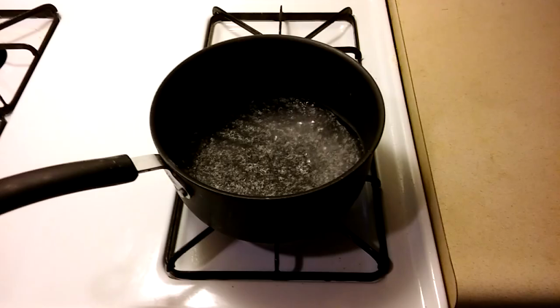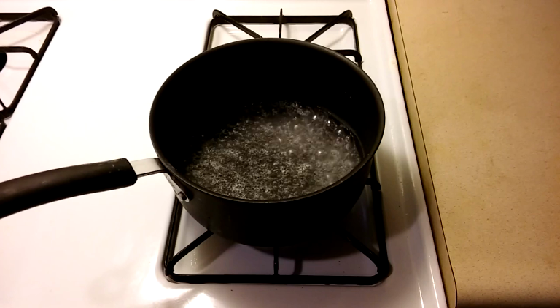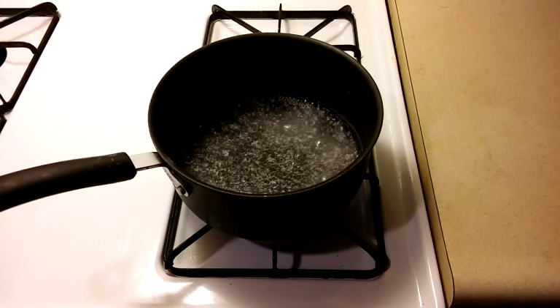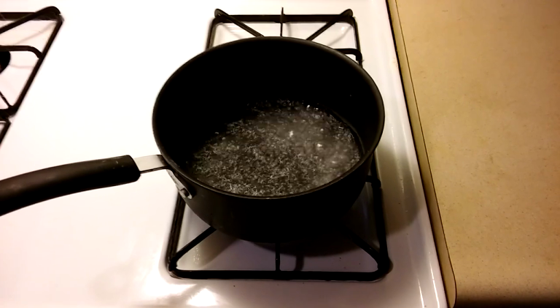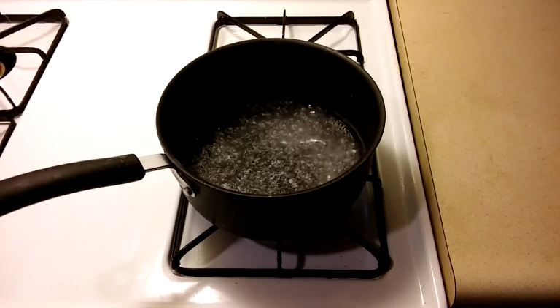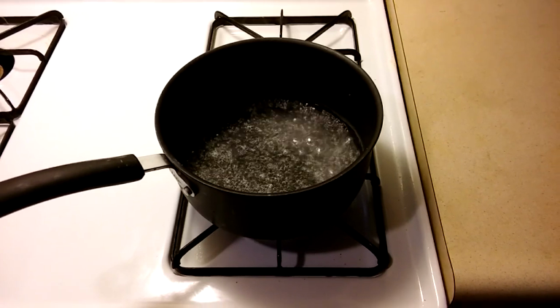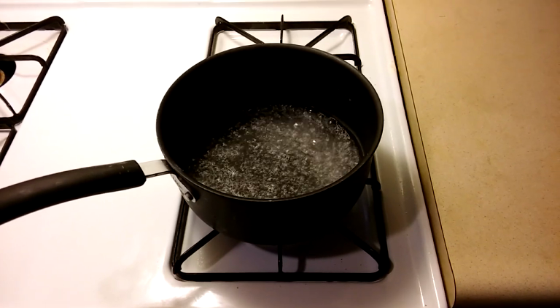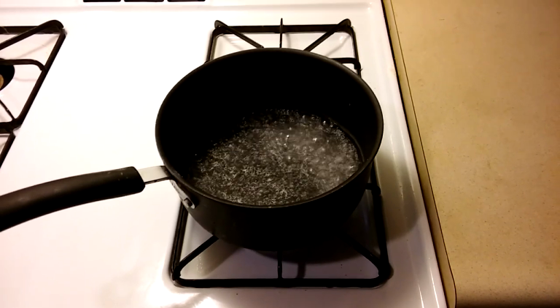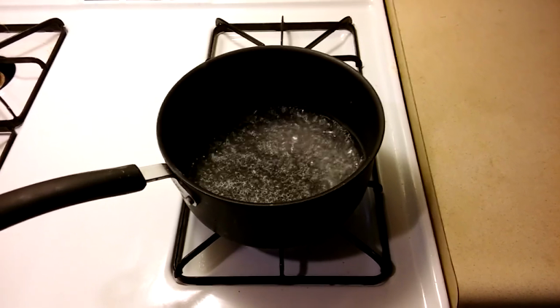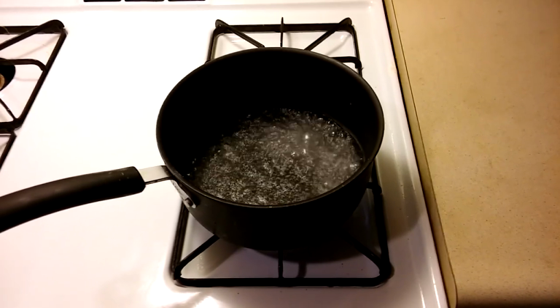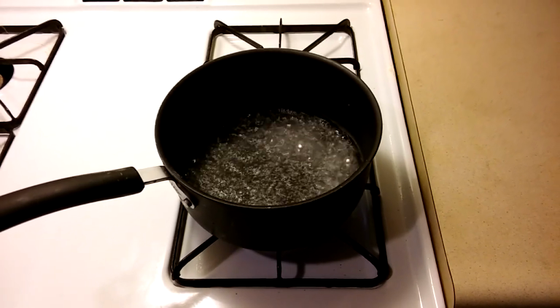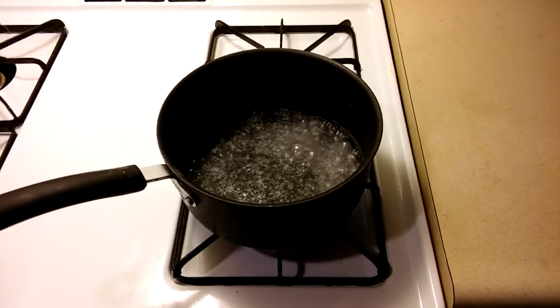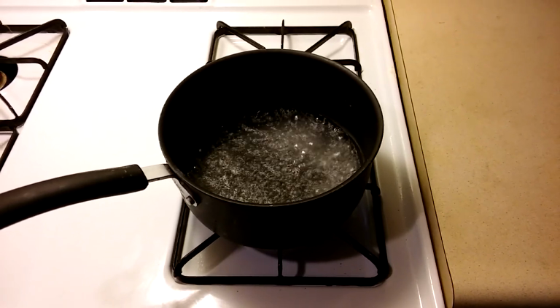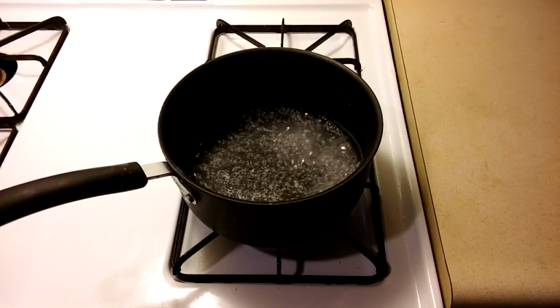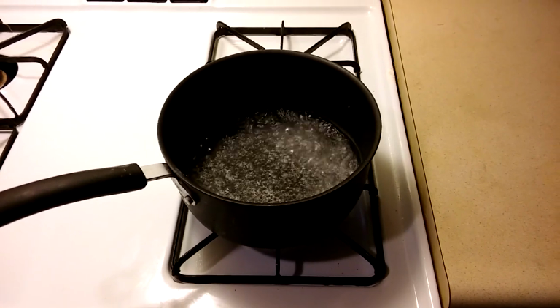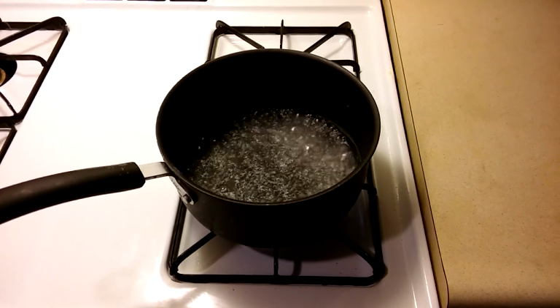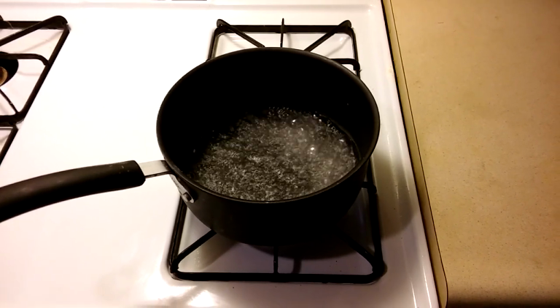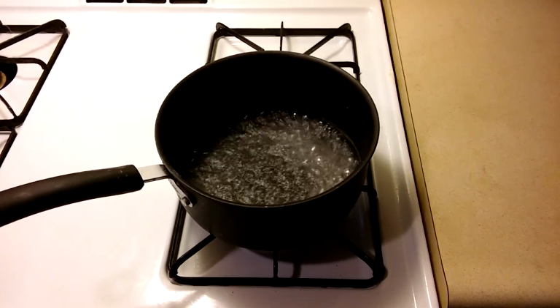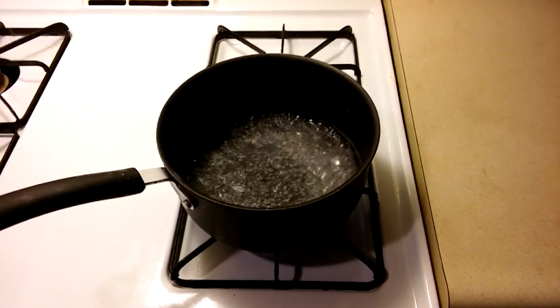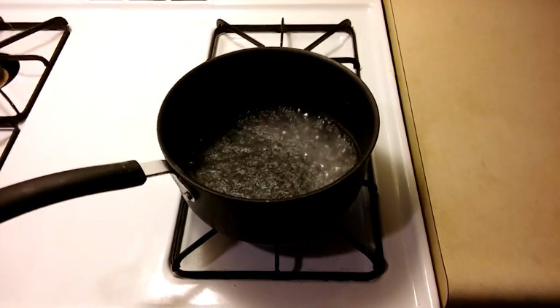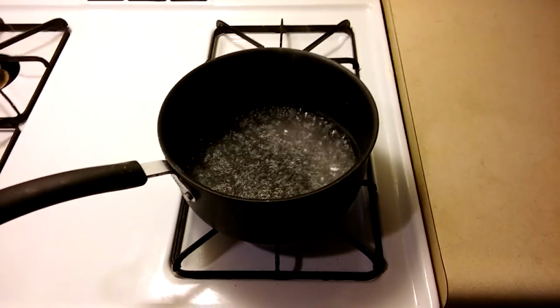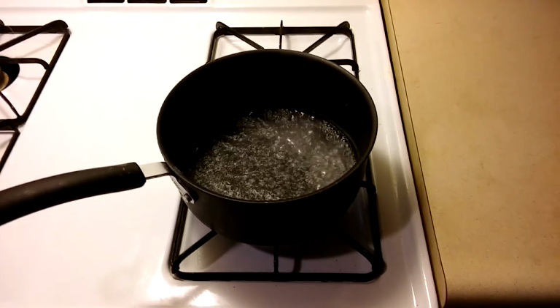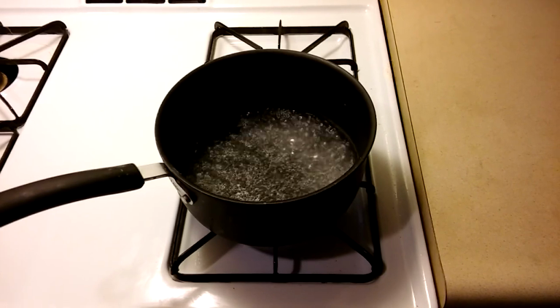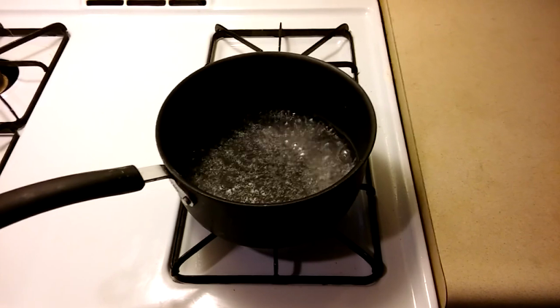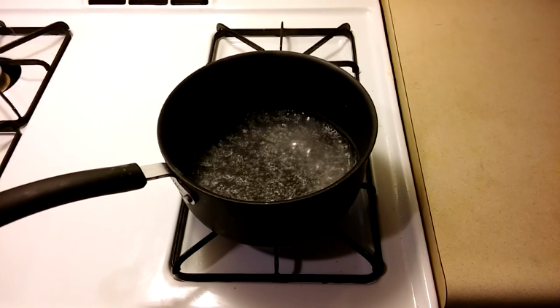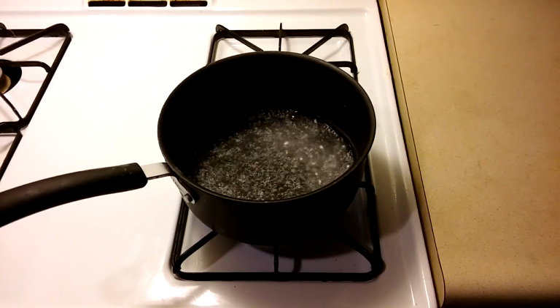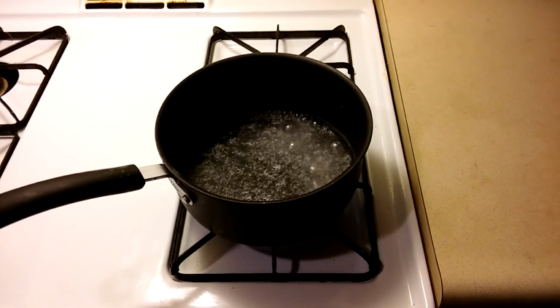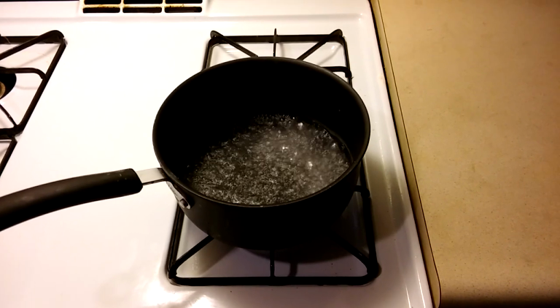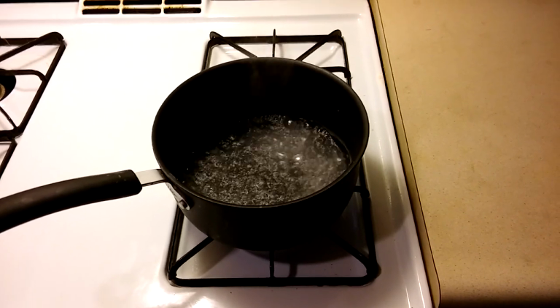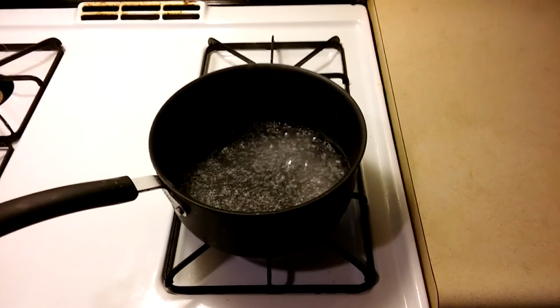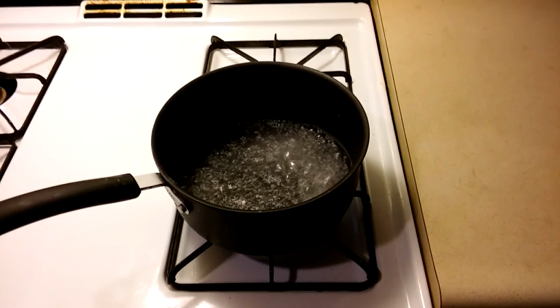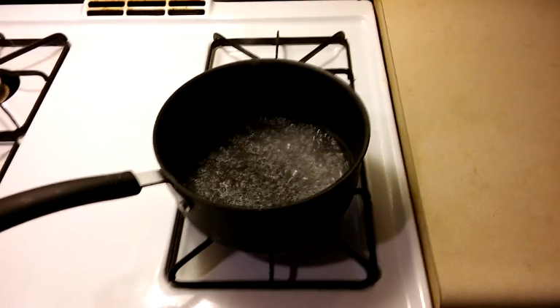I'm going to make a cauliflower and nutritional yeast based low-fat vegan cheese sauce. The pictures were from yesterday because I wanted to try it out before I made the video.